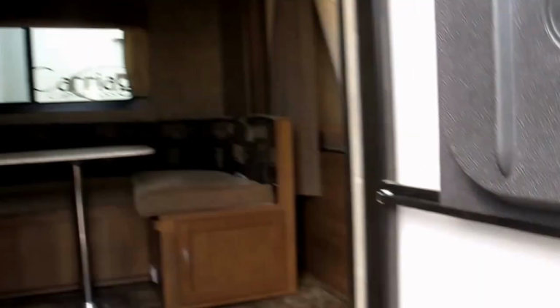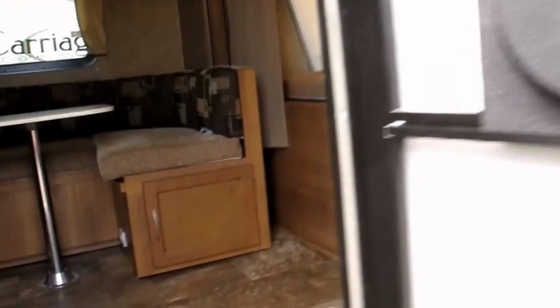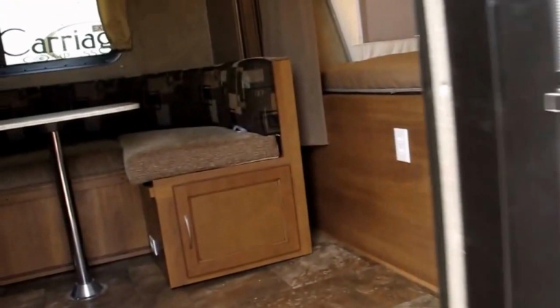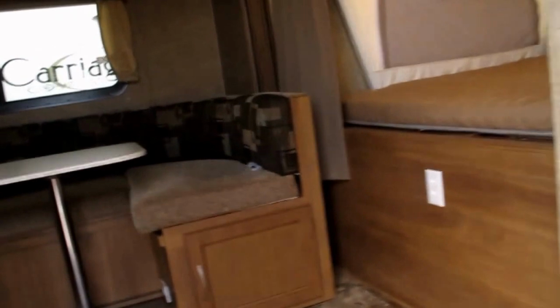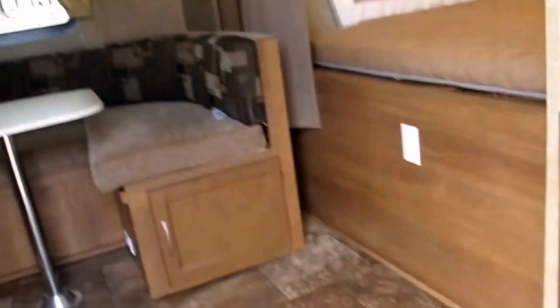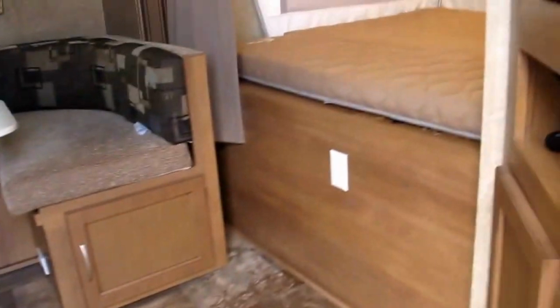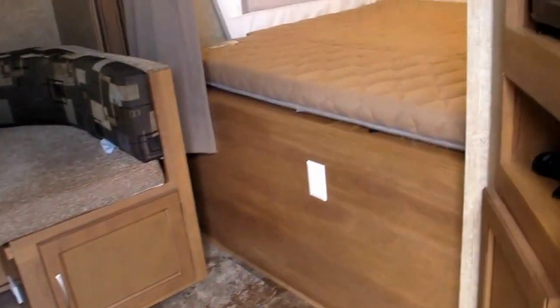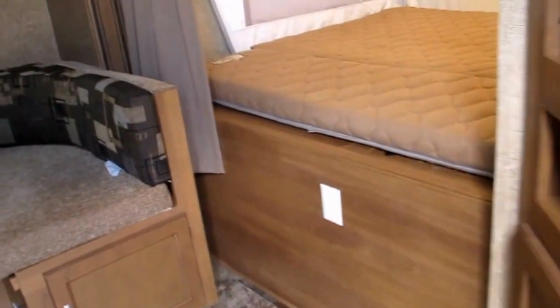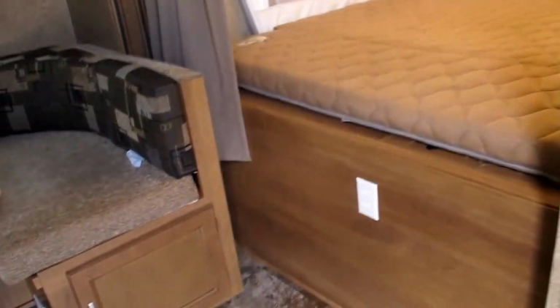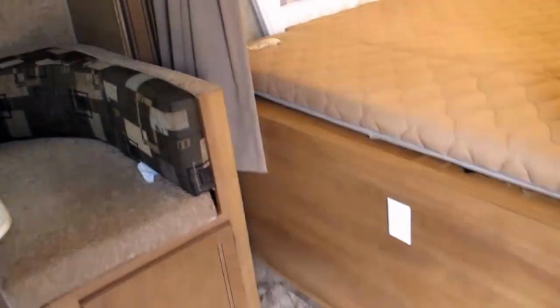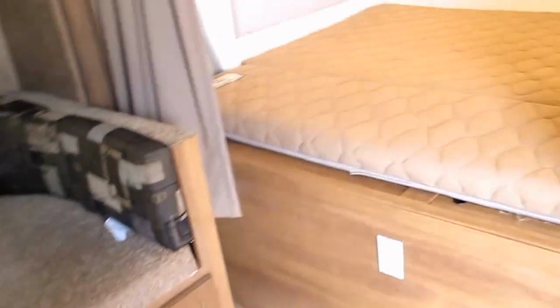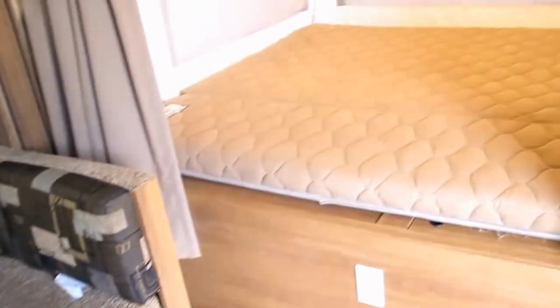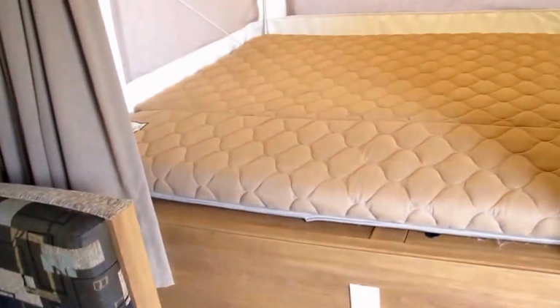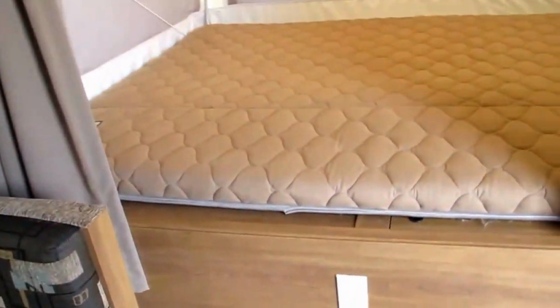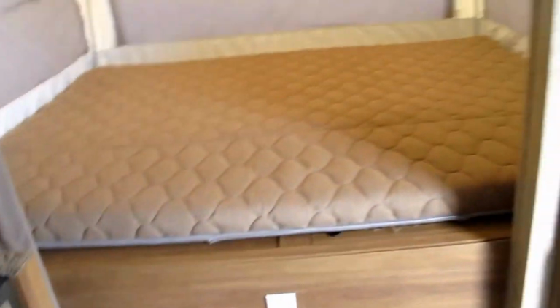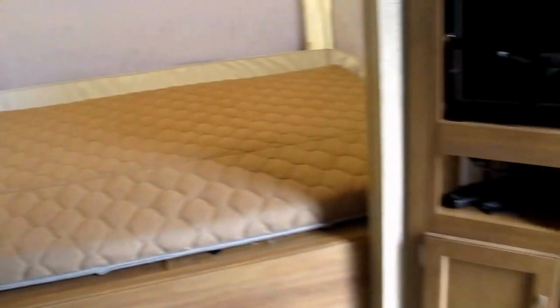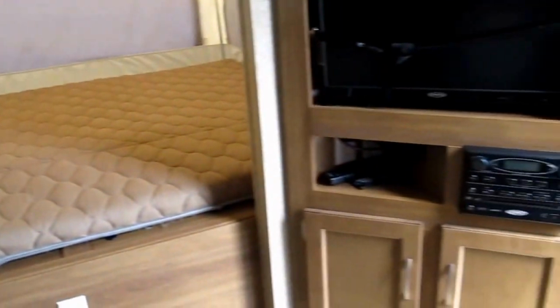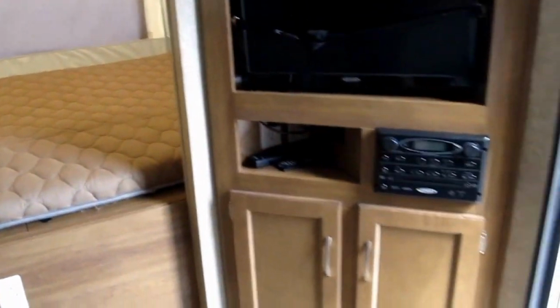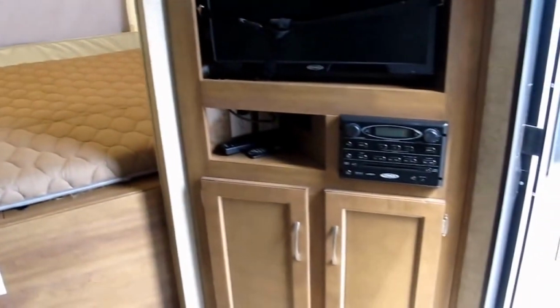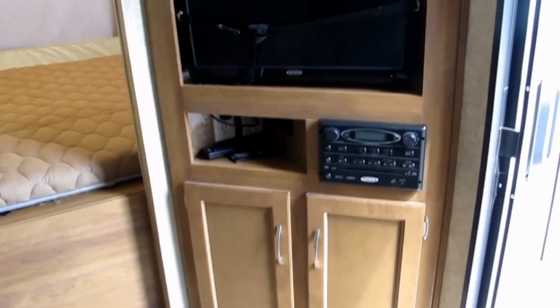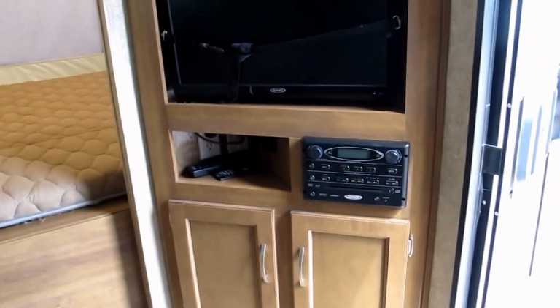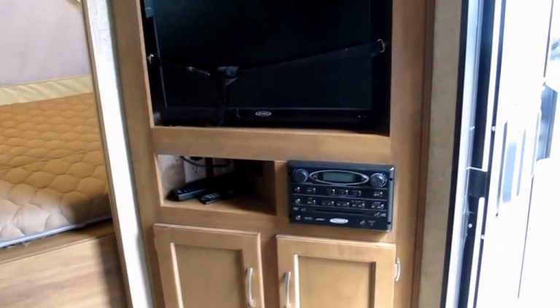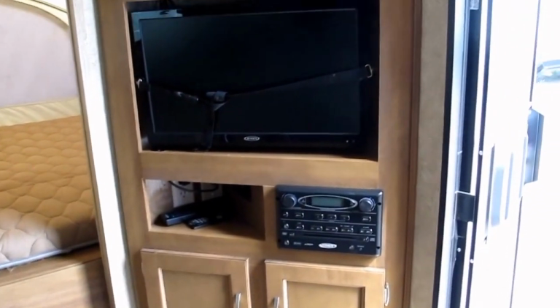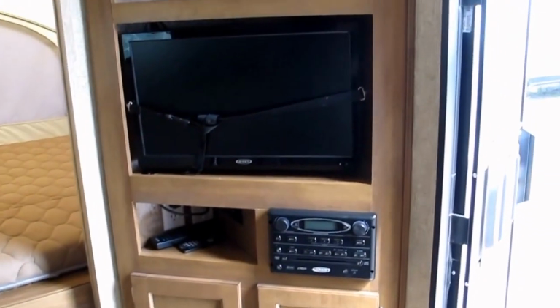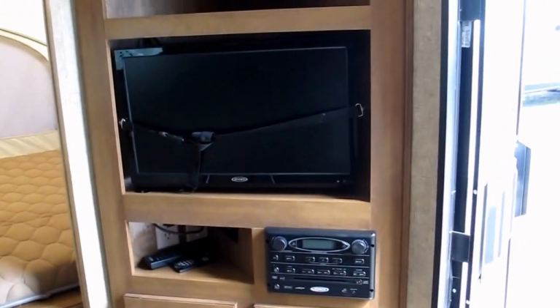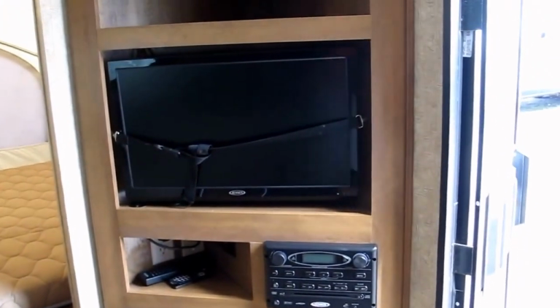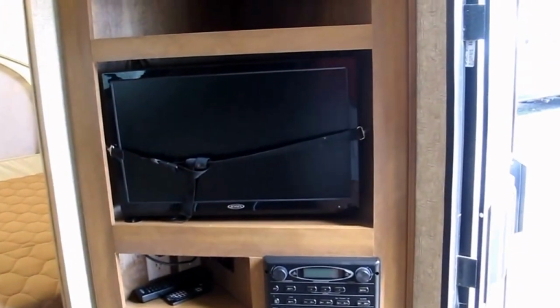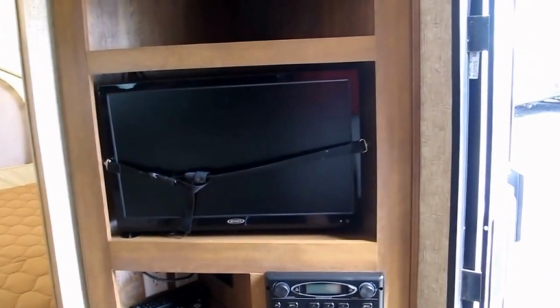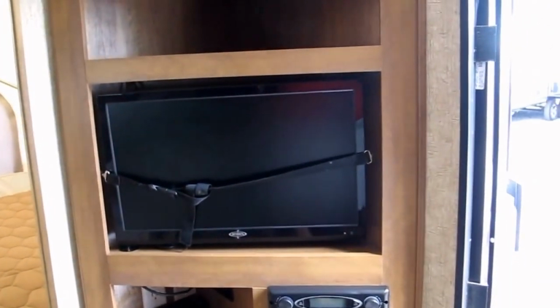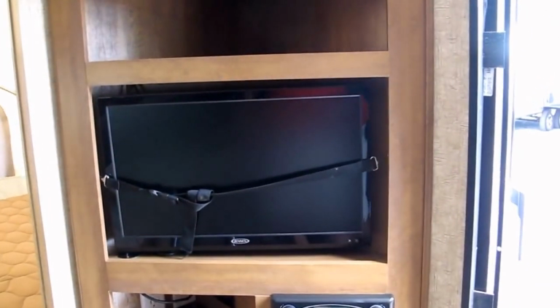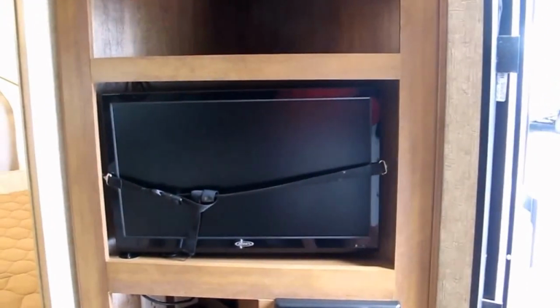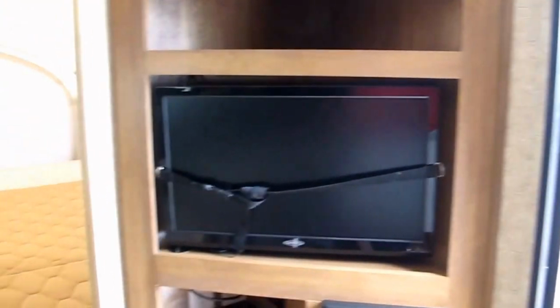Let's take a walk inside. You've got a Jensen CD, DVD, and MP3 player, along with a Jensen swivel-out TV.